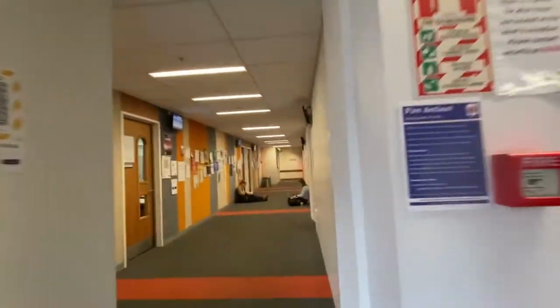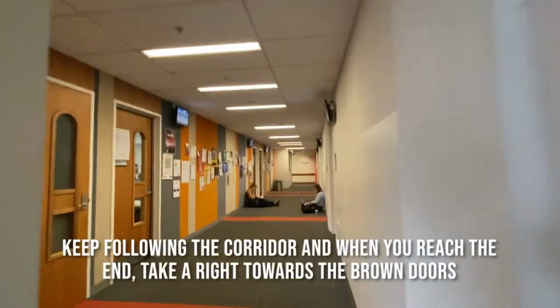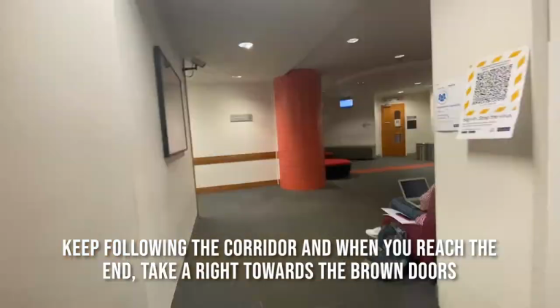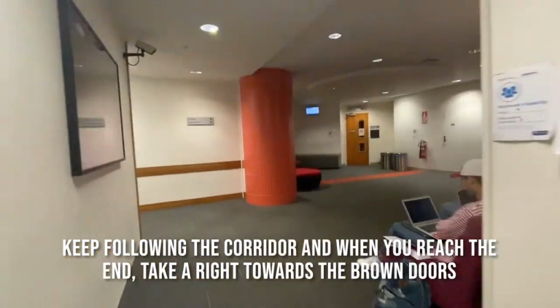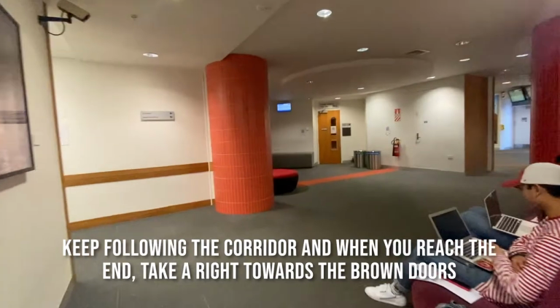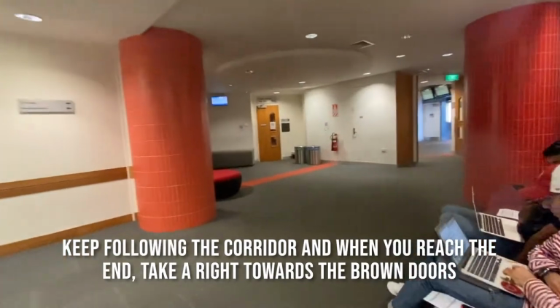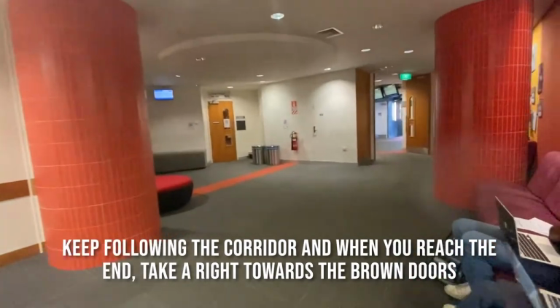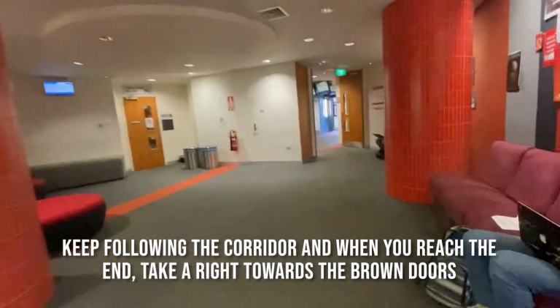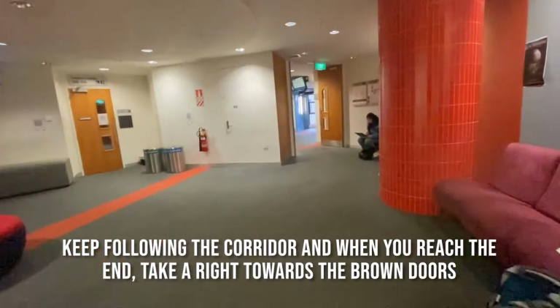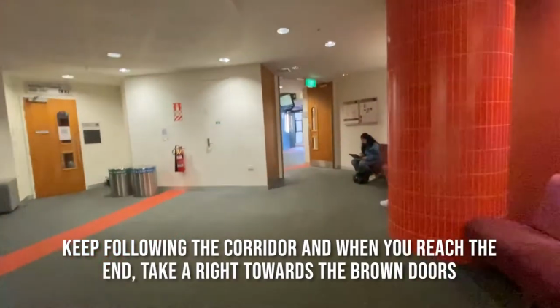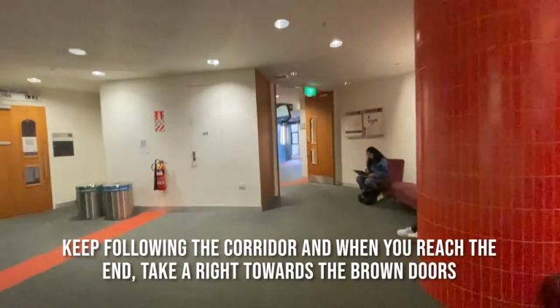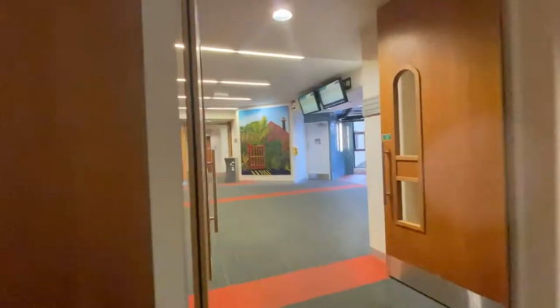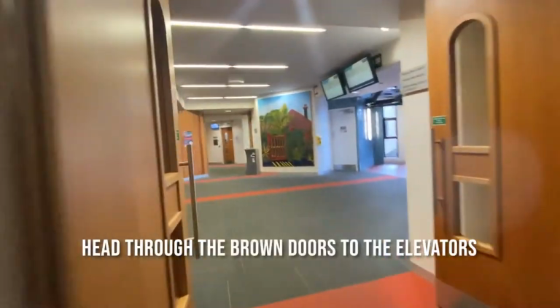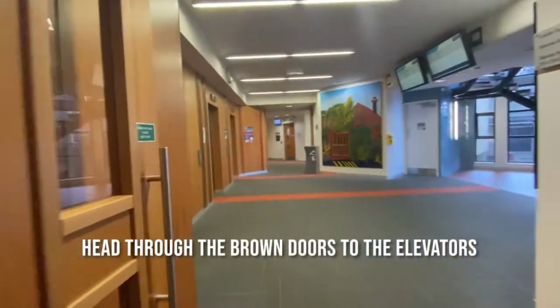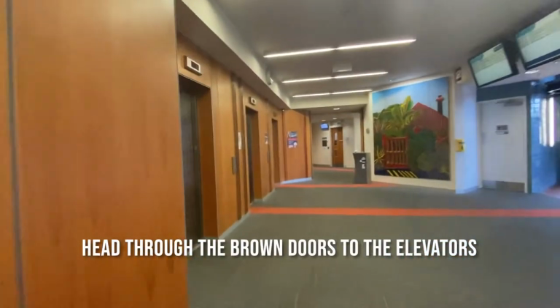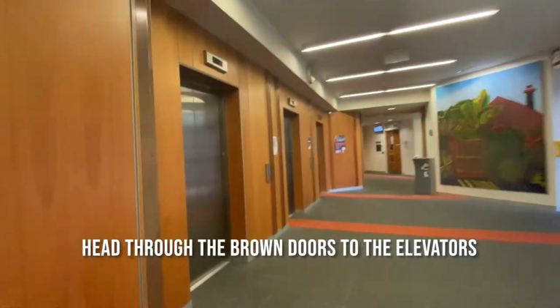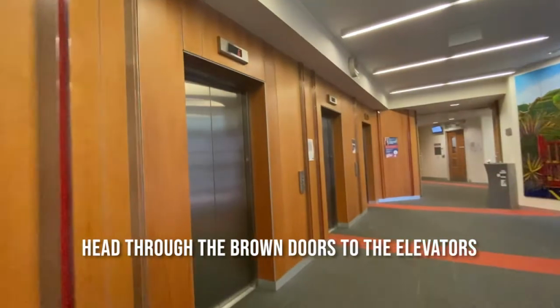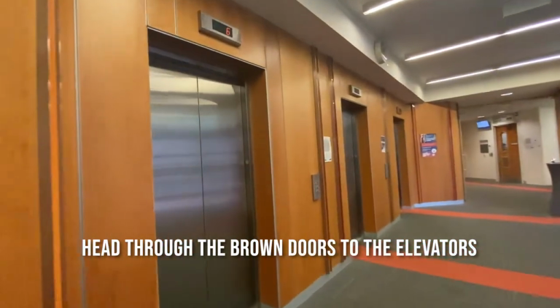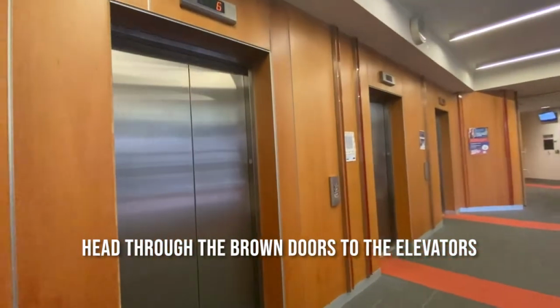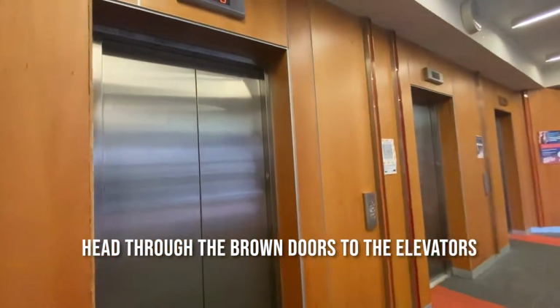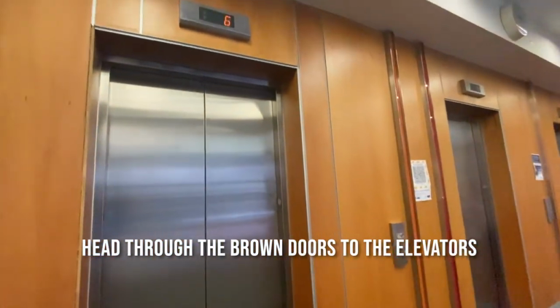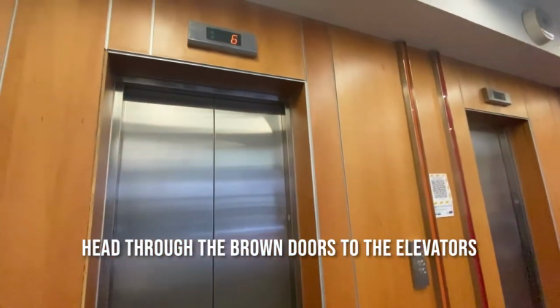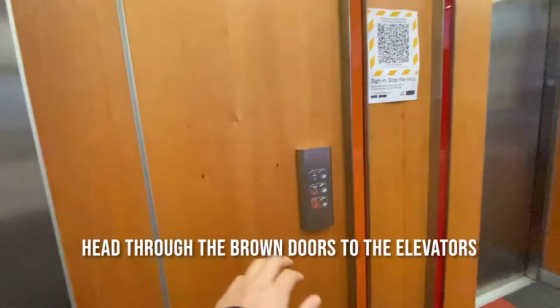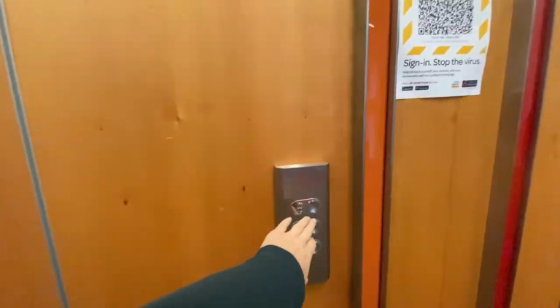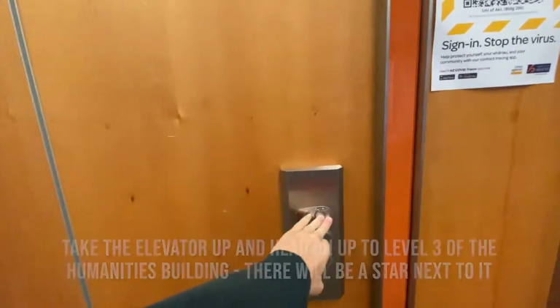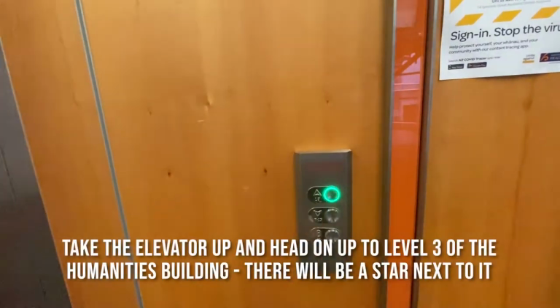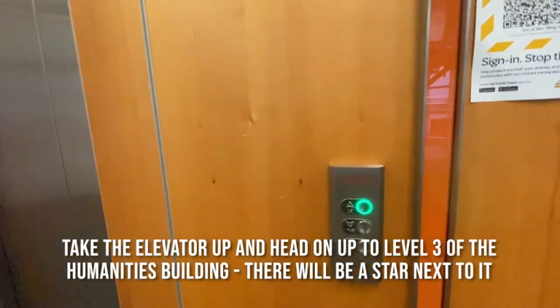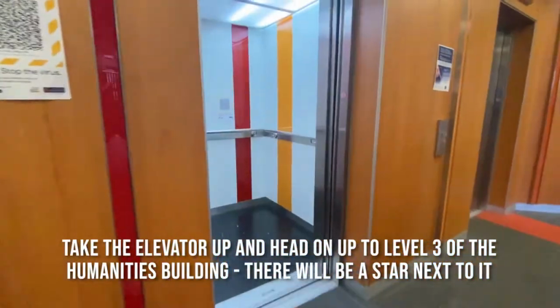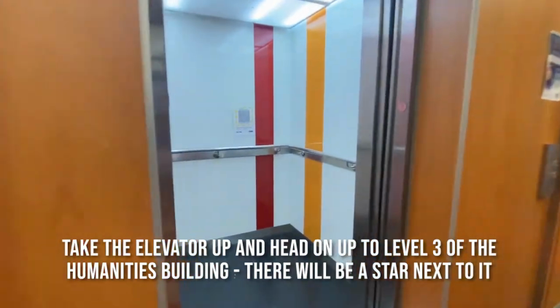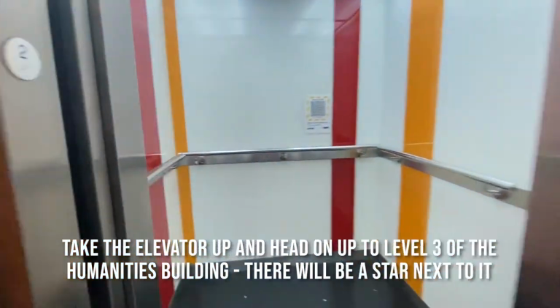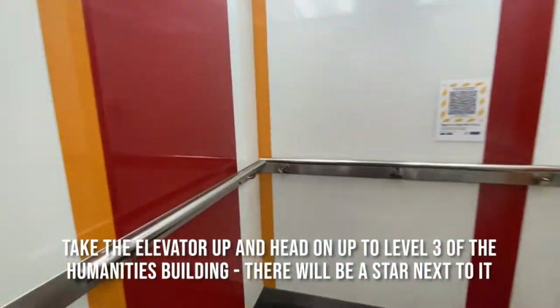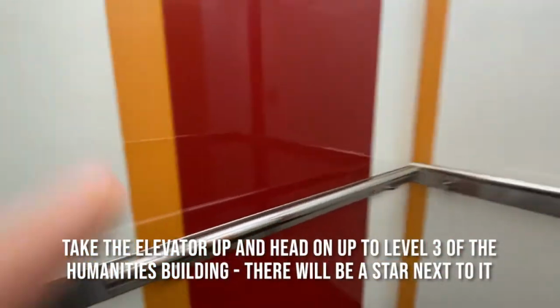Keep following the corridor, and when you reach the end take a right towards the brown doors. Head through the brown doors to the elevators. Take the elevator up to level 3 of the humanities building.